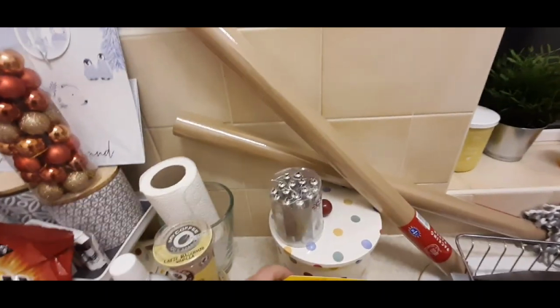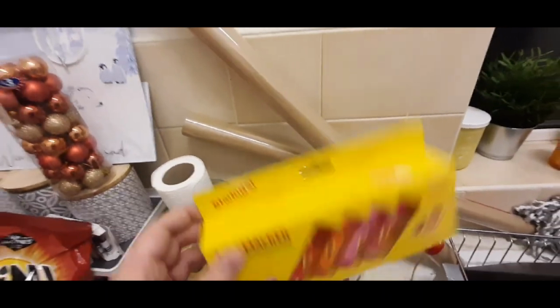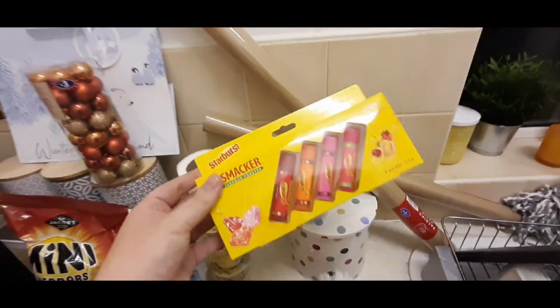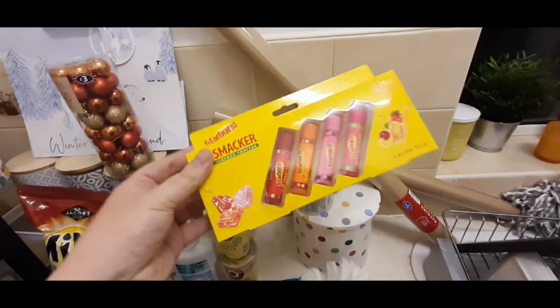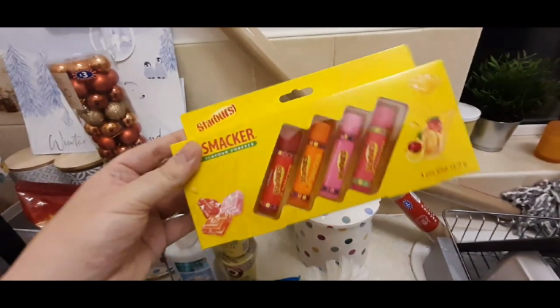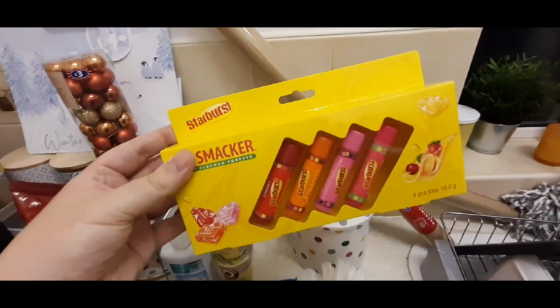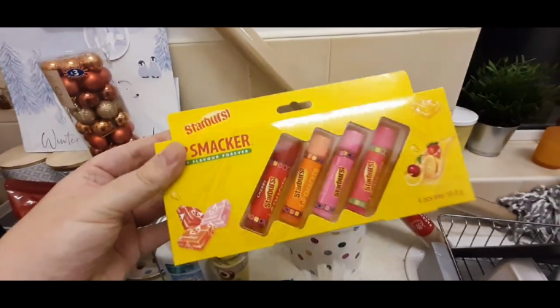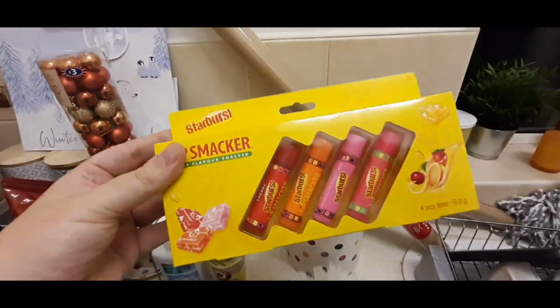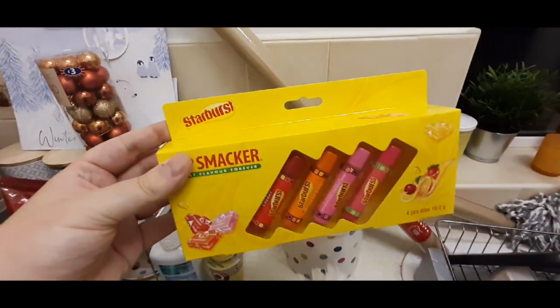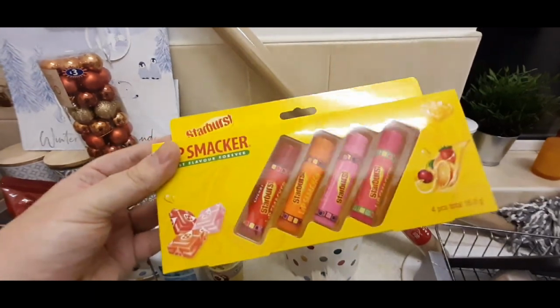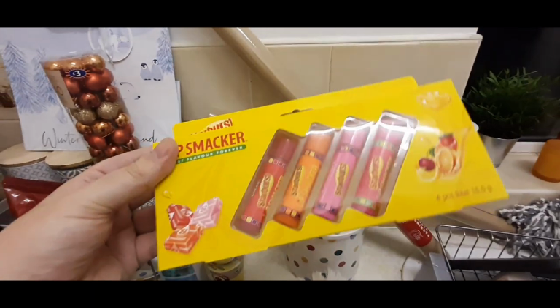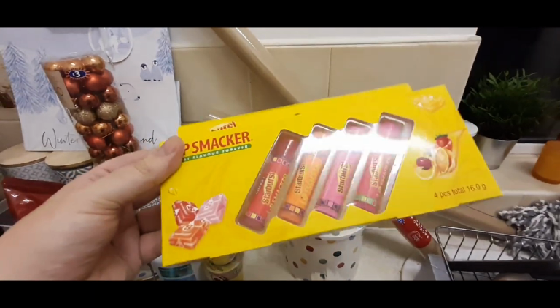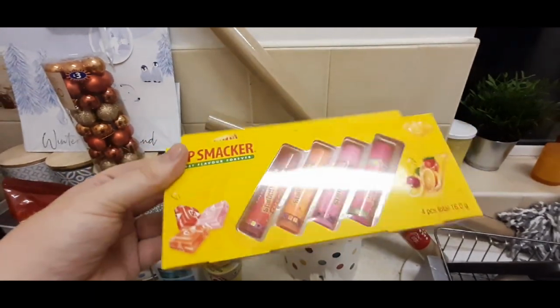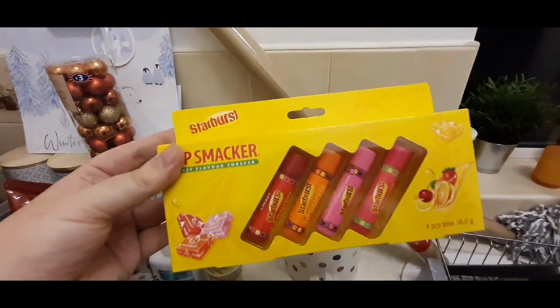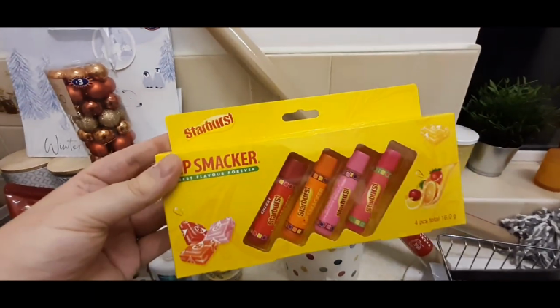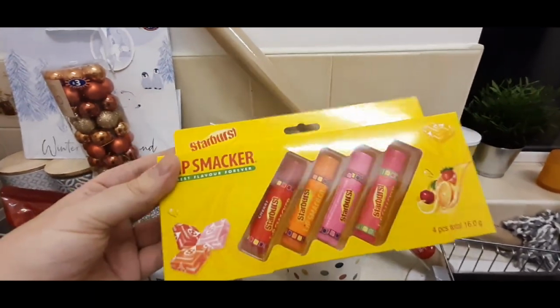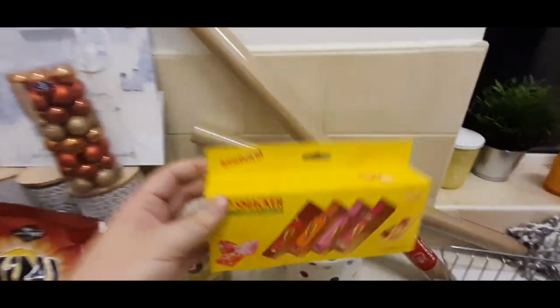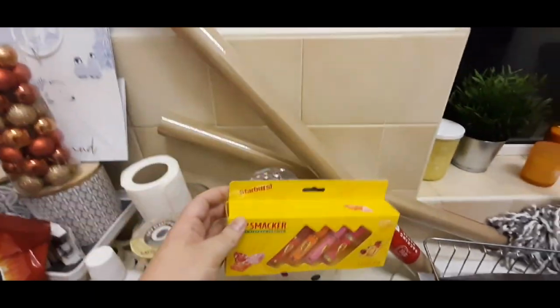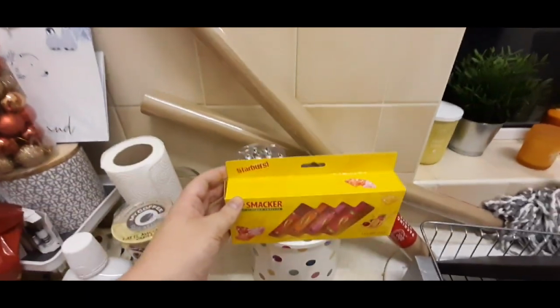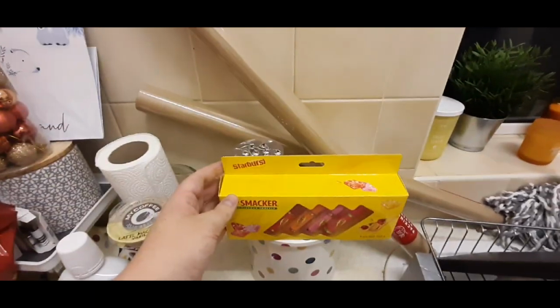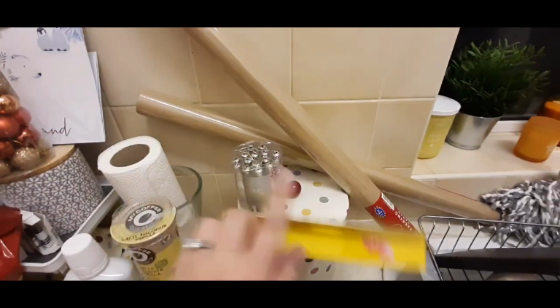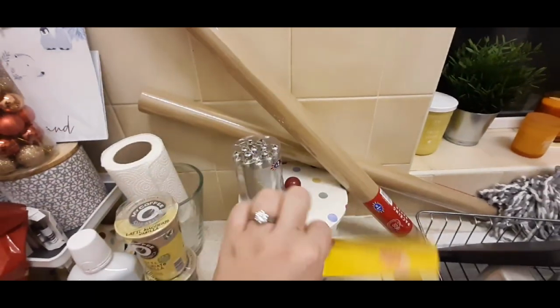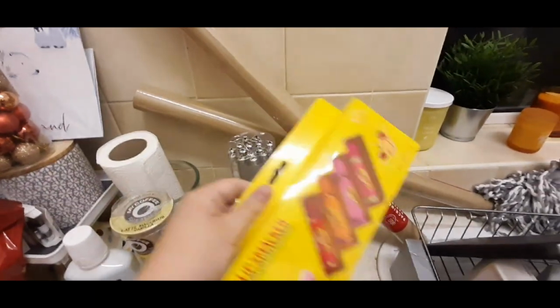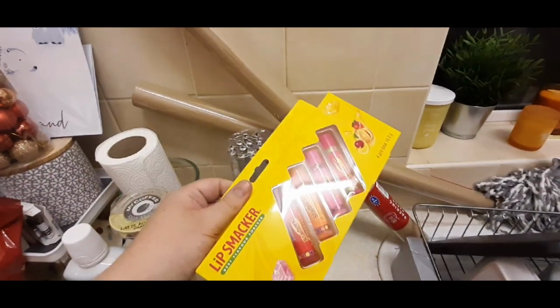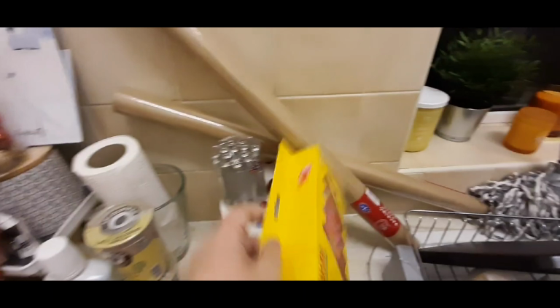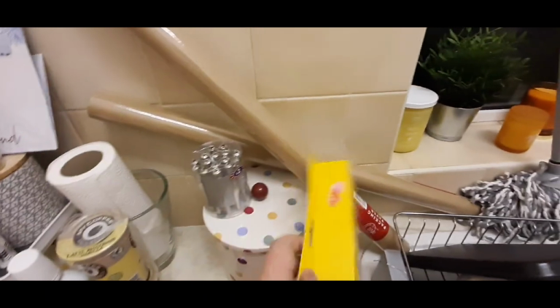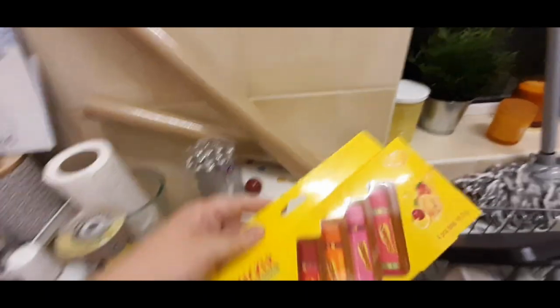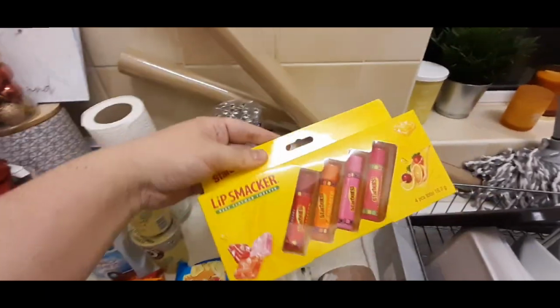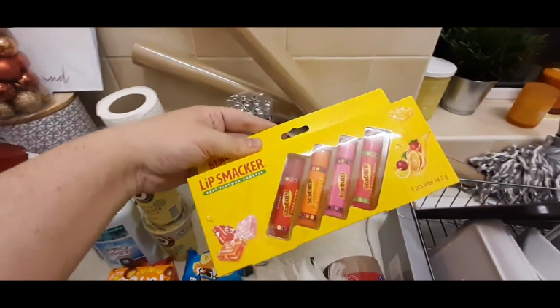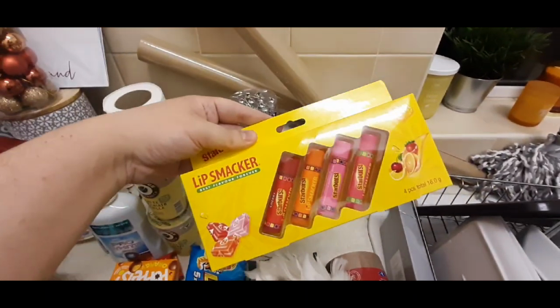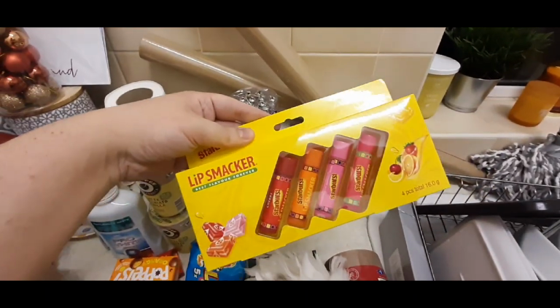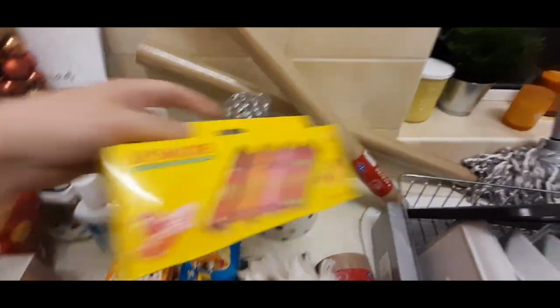Then I picked up these for my friend - there's a little Christmas present, just a little token present. These little lip balms. She loves lip balms. £2.99 from B&M - the Starburst Lip Smackers.